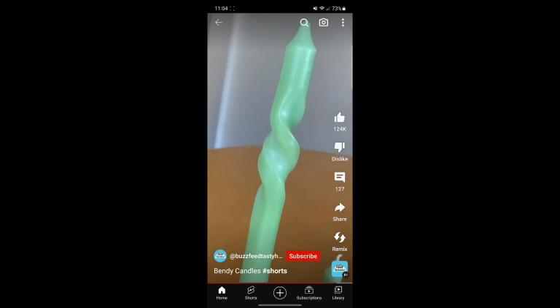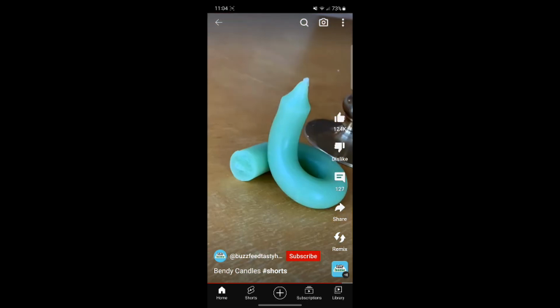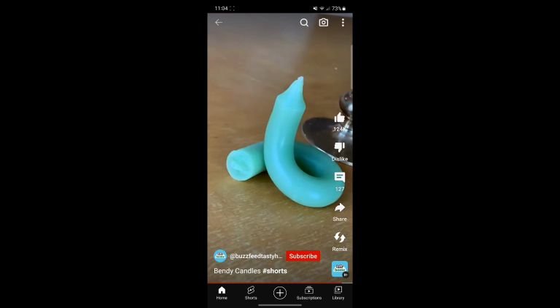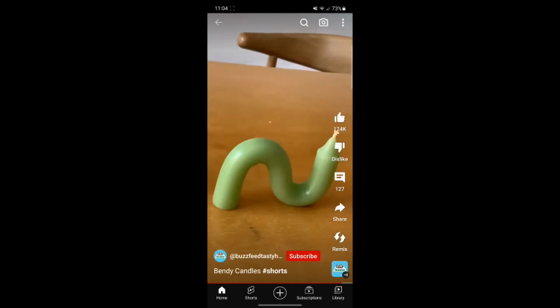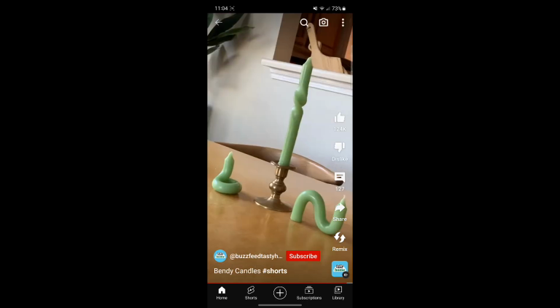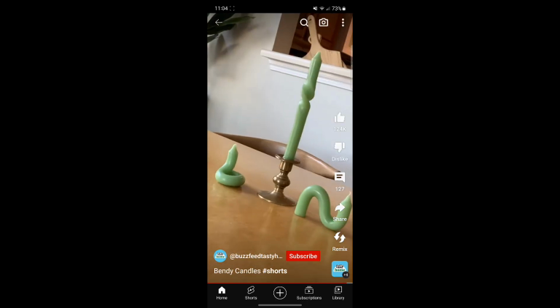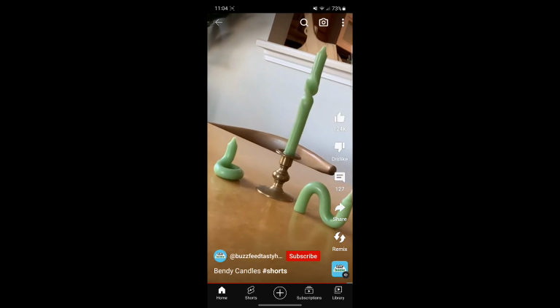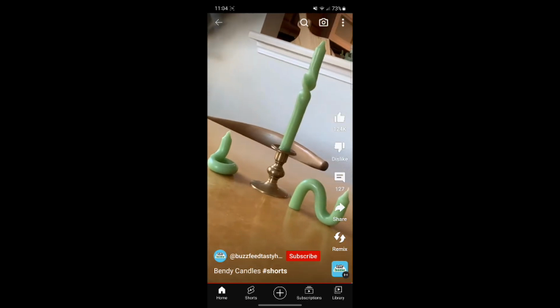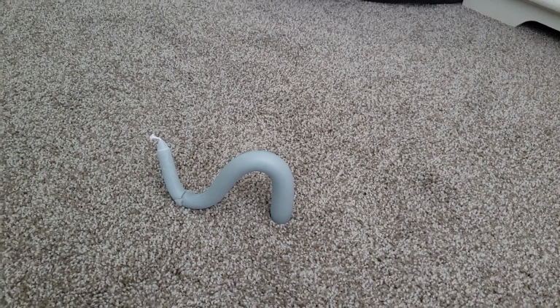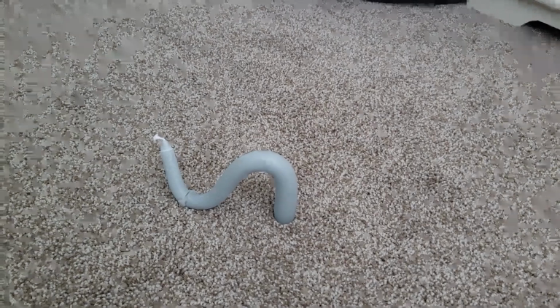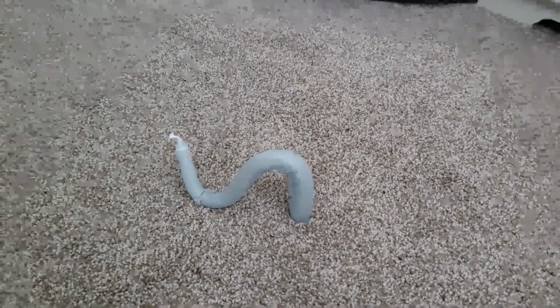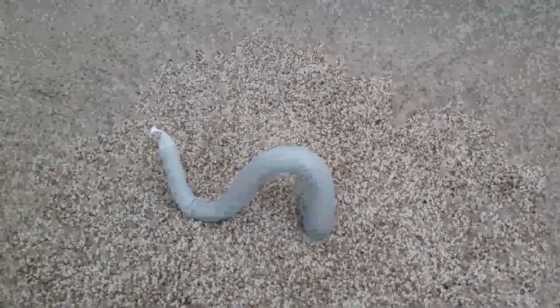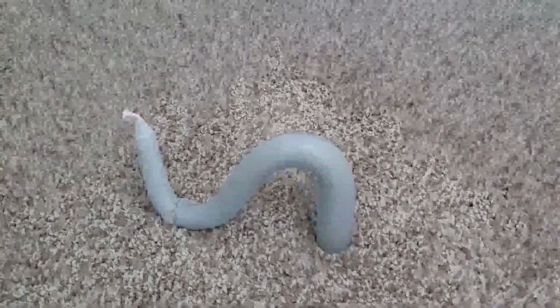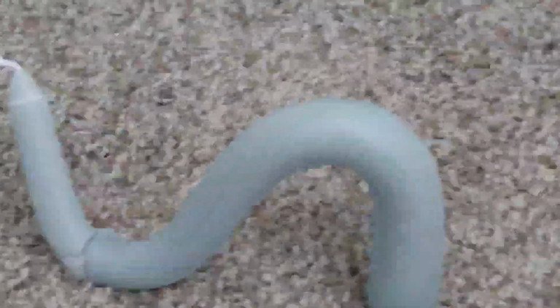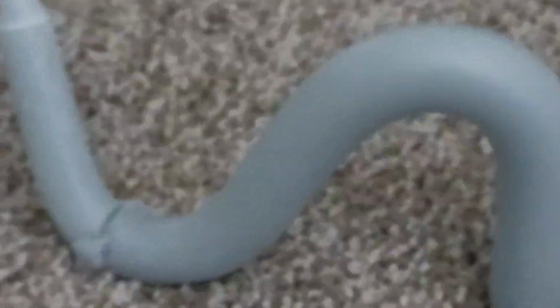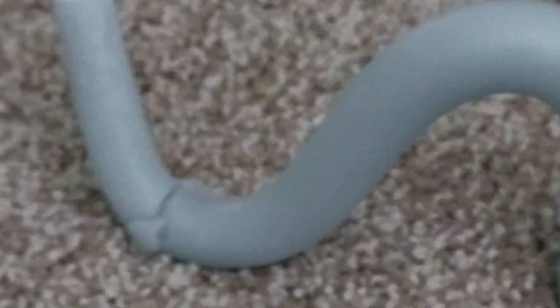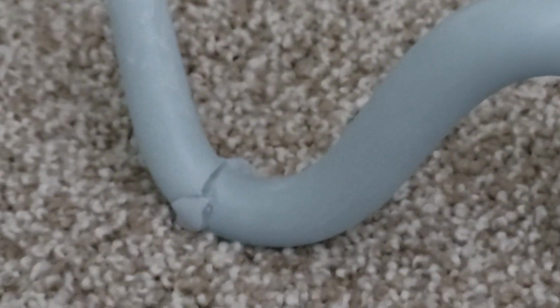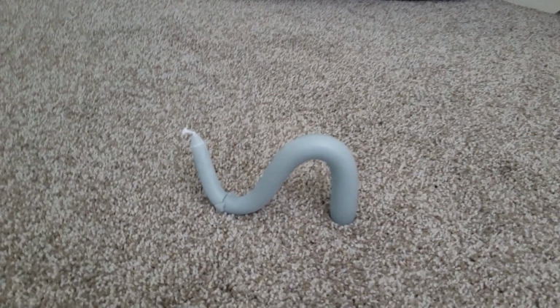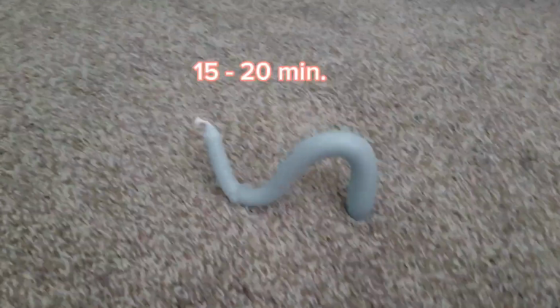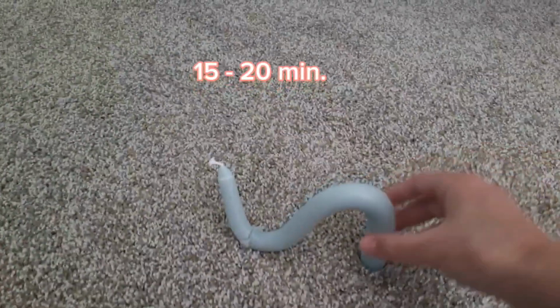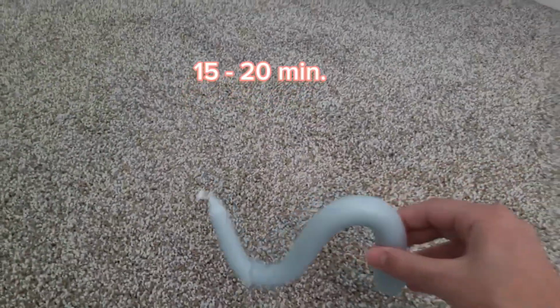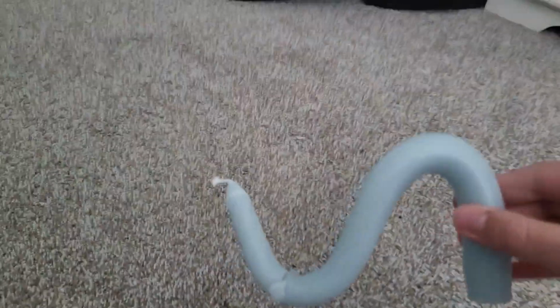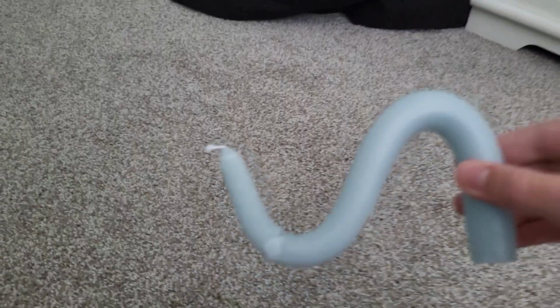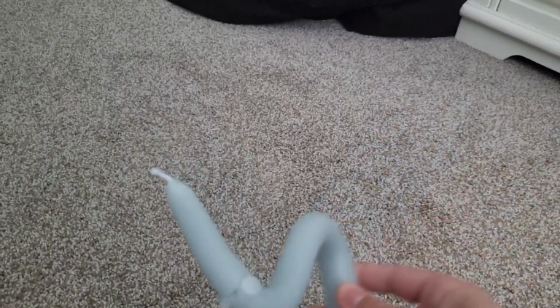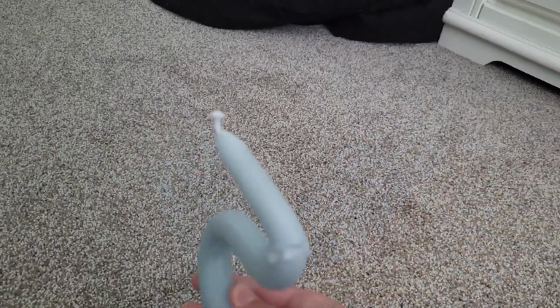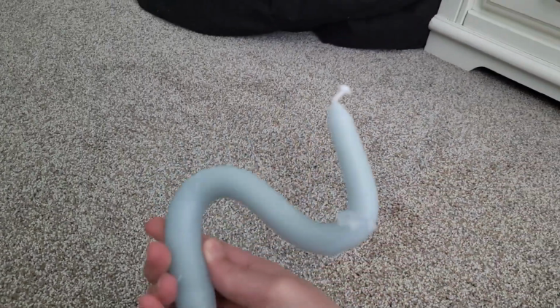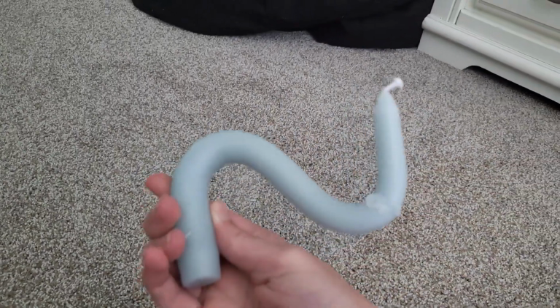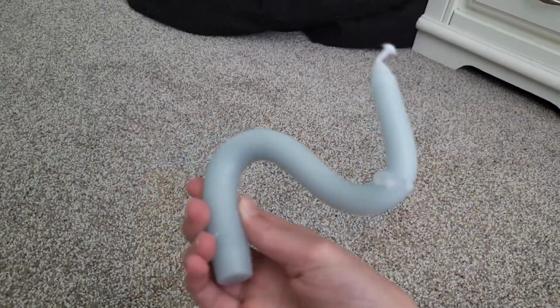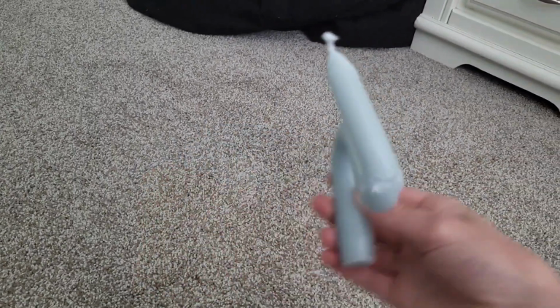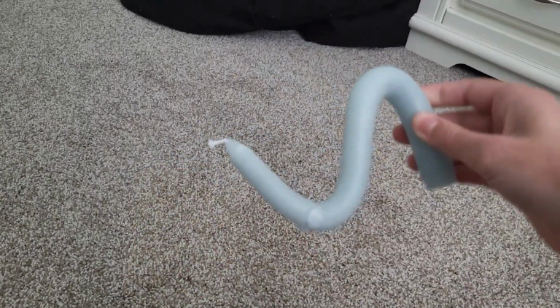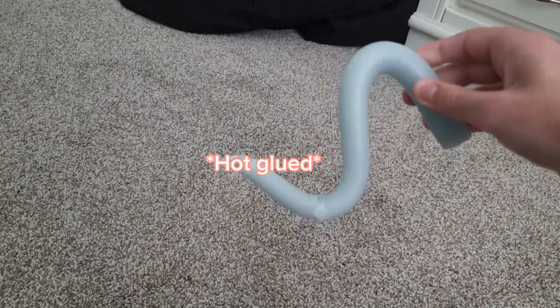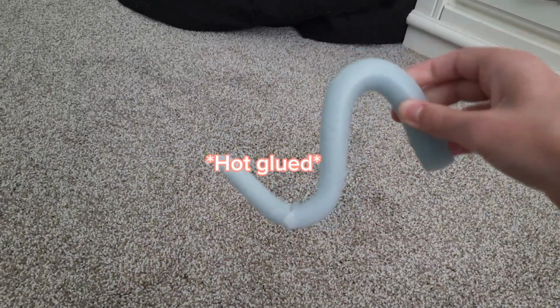This took me a grand total of 15 minutes and I love my squiggly candles. It wasn't quite that easy though — turns out you need to leave them for about 15 to 20 minutes, and I took them out way too early so it broke, but I just super glued it back together.